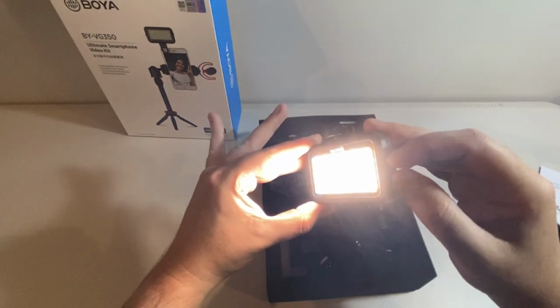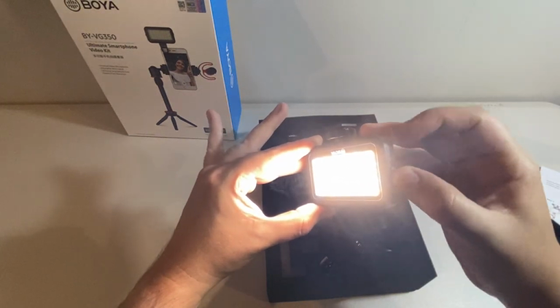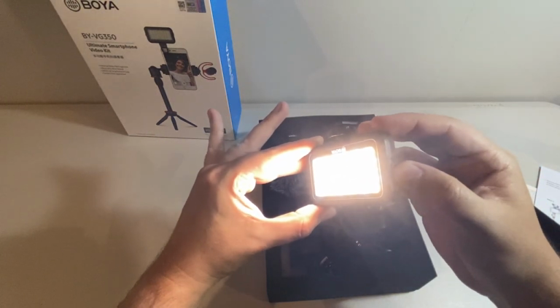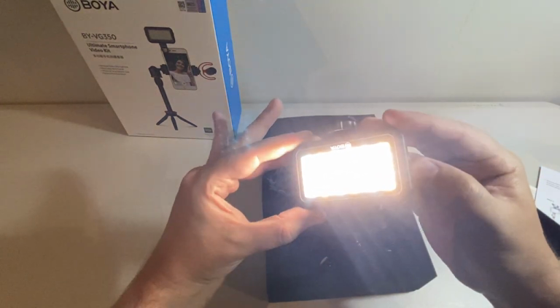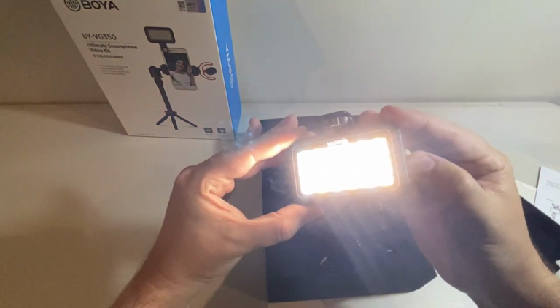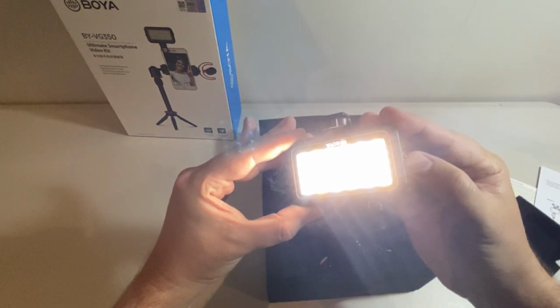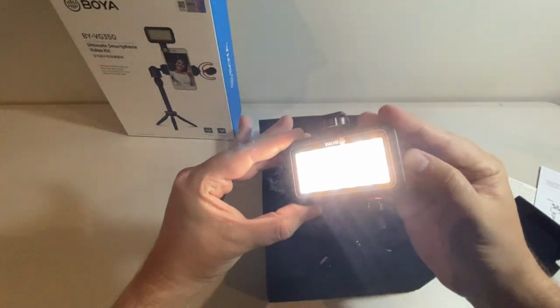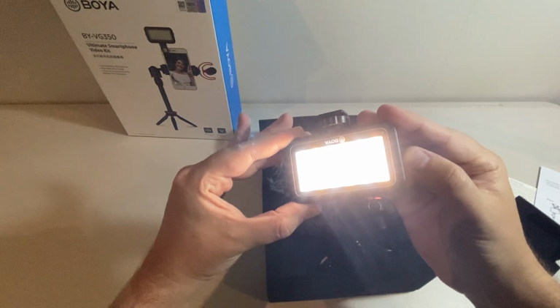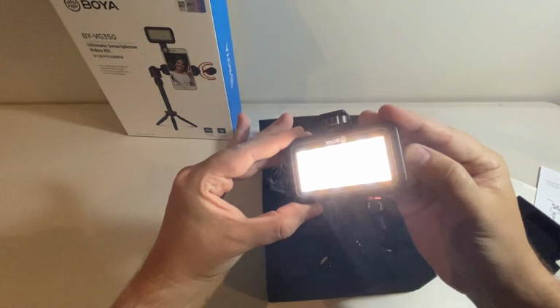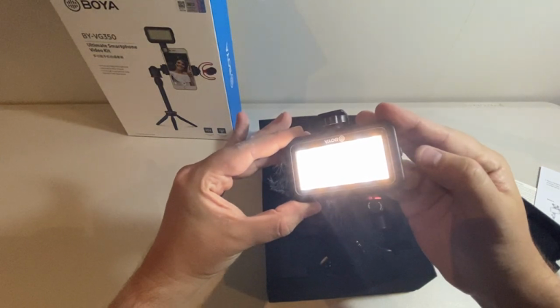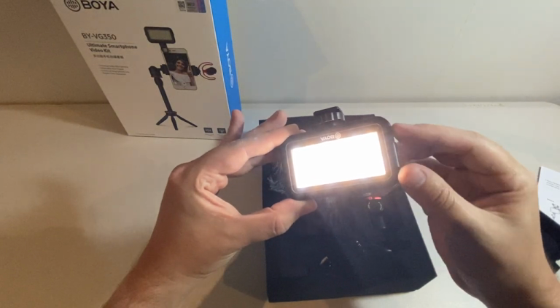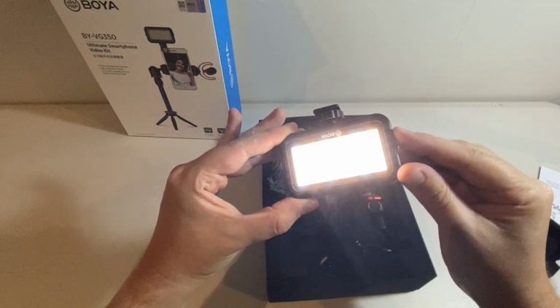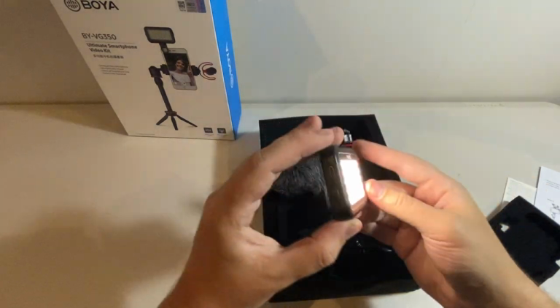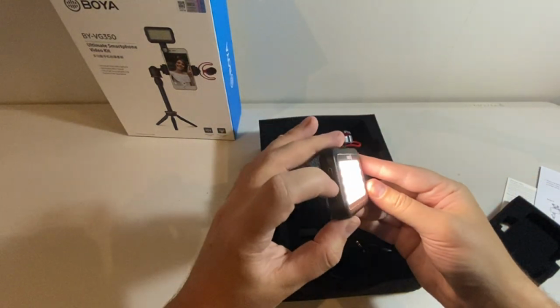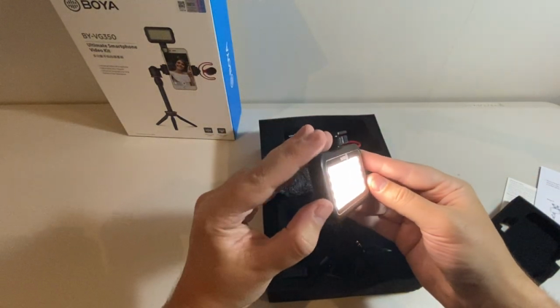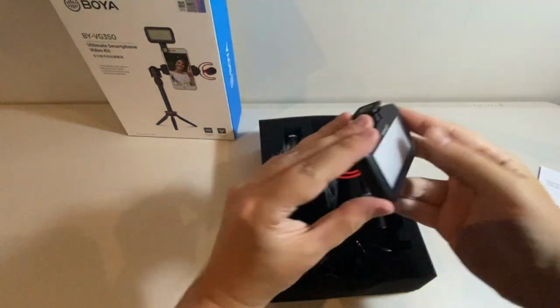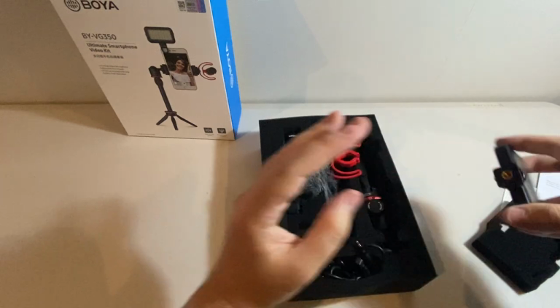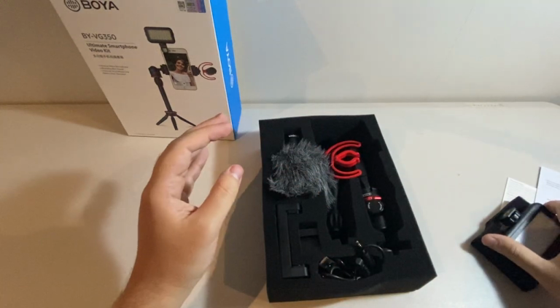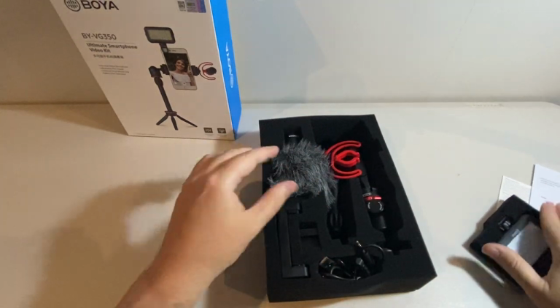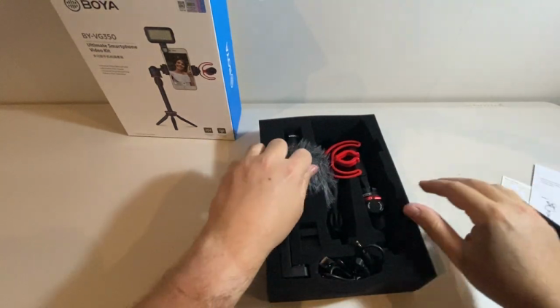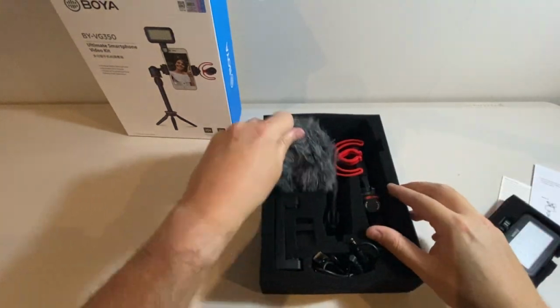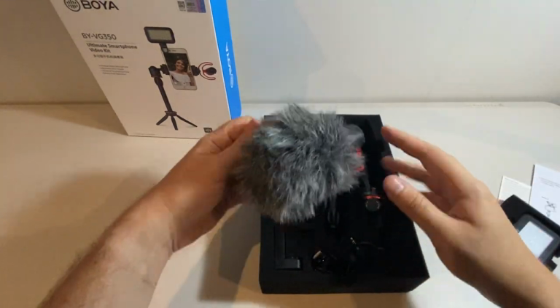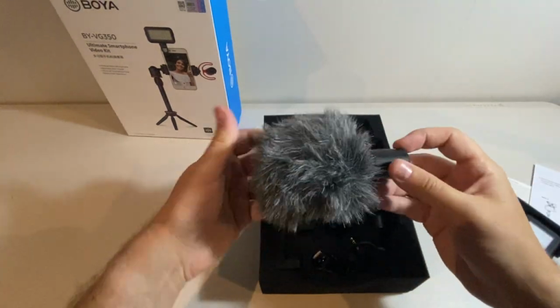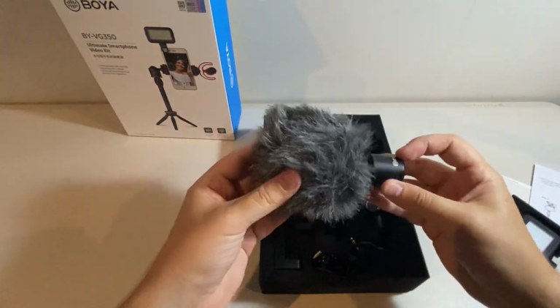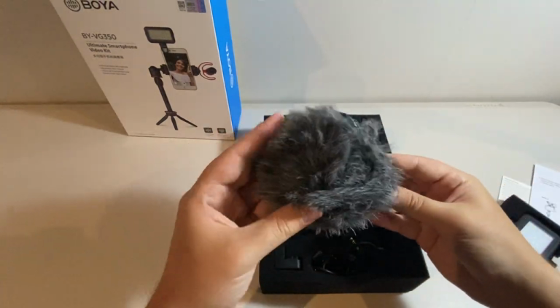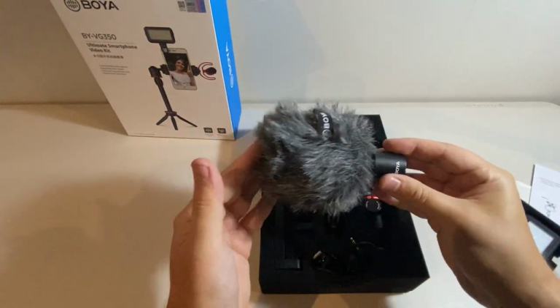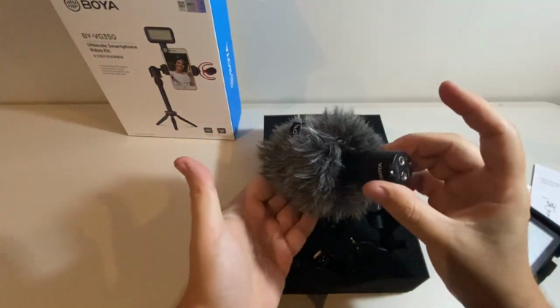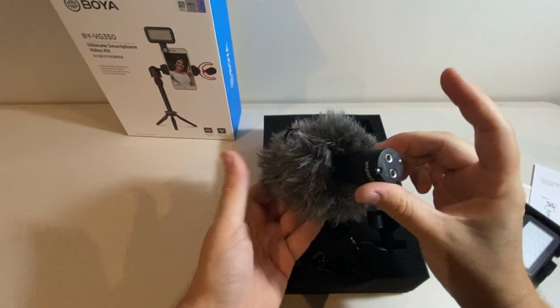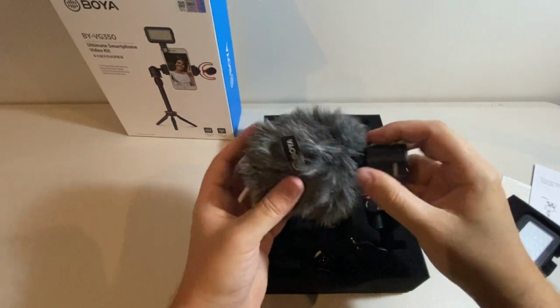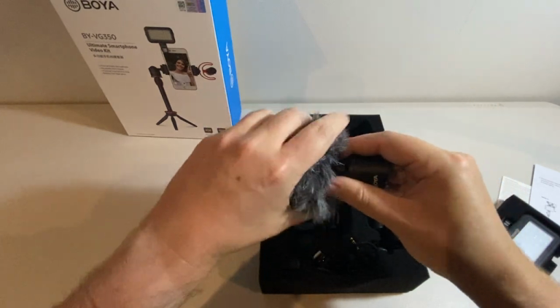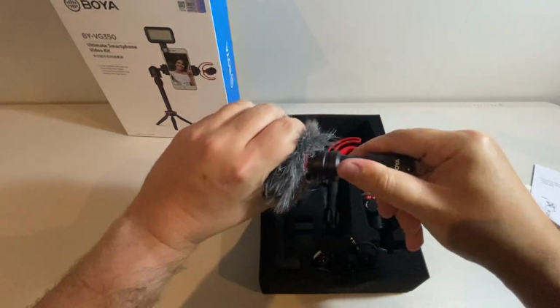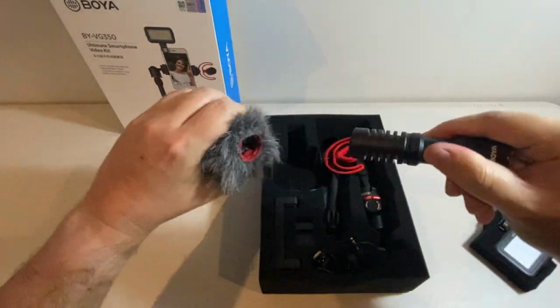Brightest, medium and lowest. Next thing we've got is the shotgun microphone and it's got the wind cover on it at the moment, but let's remove that just to have a look.